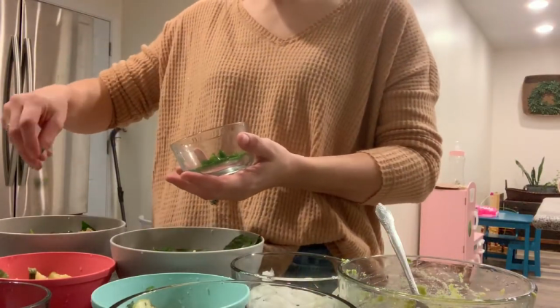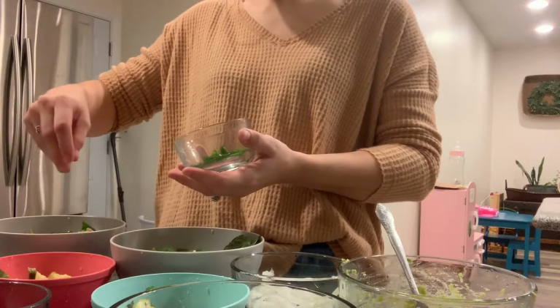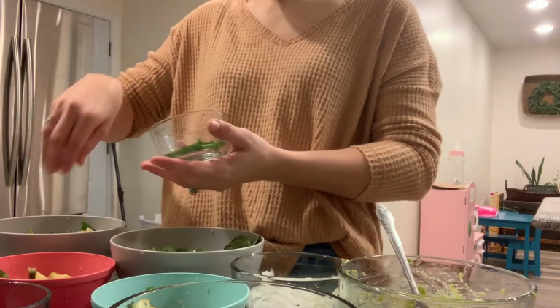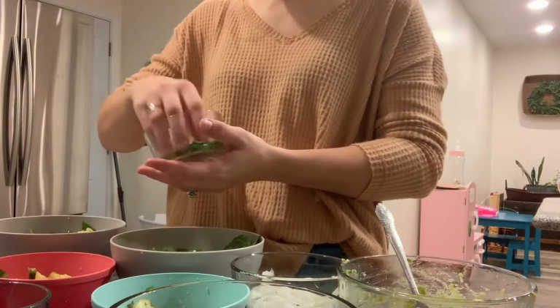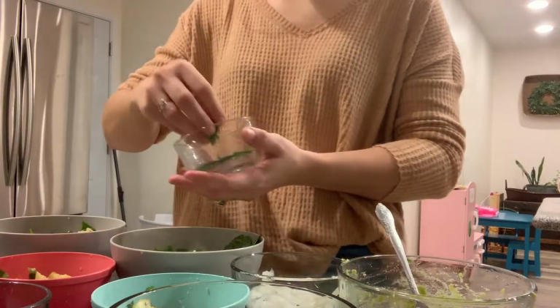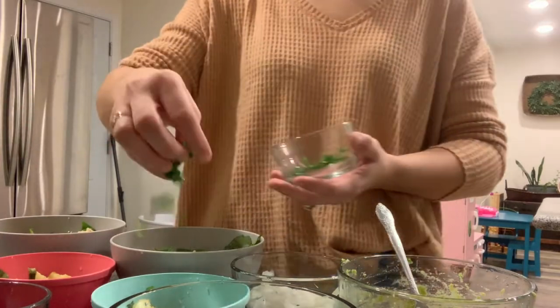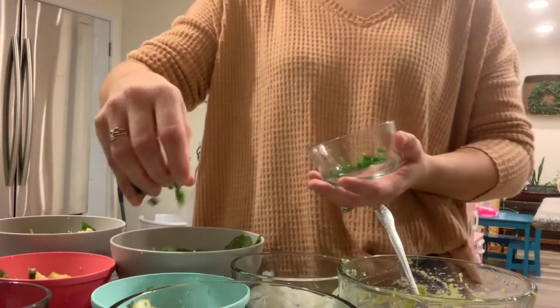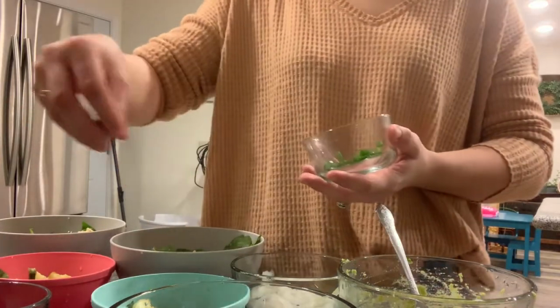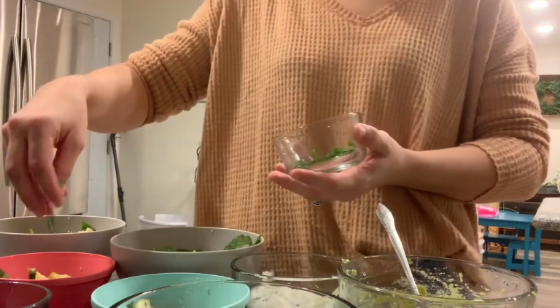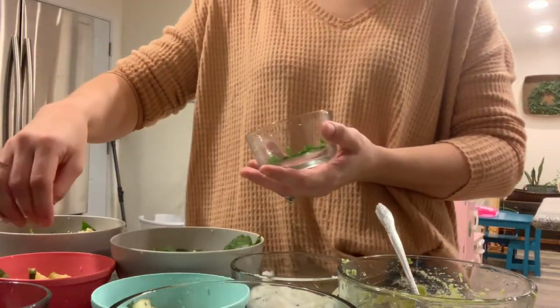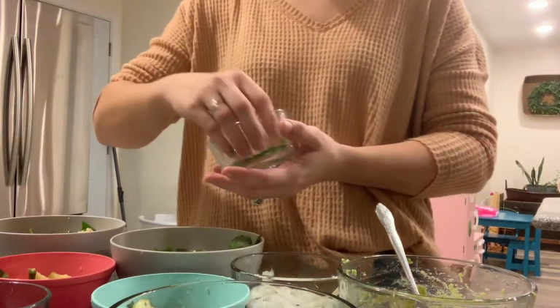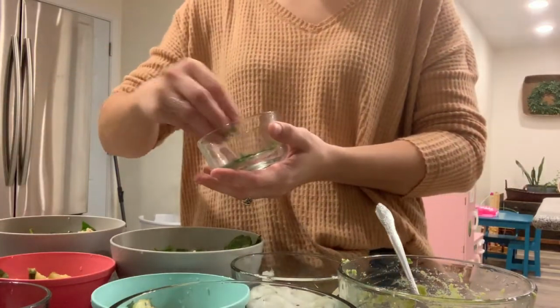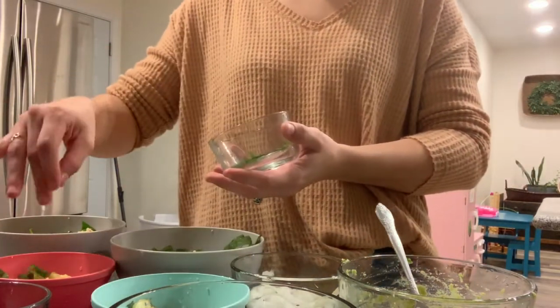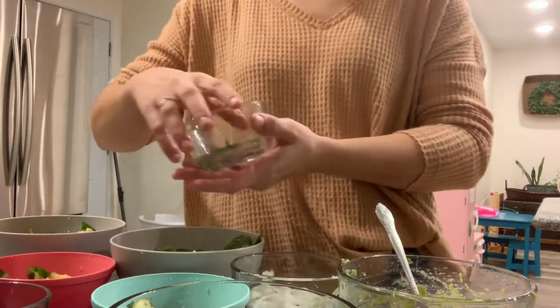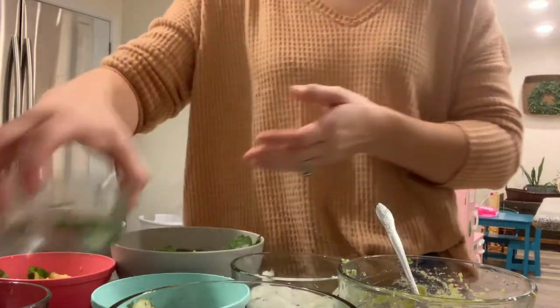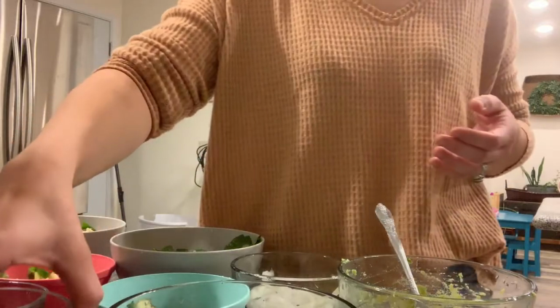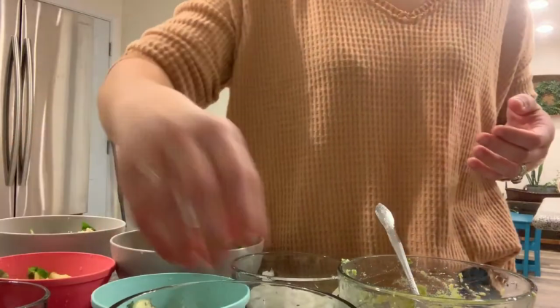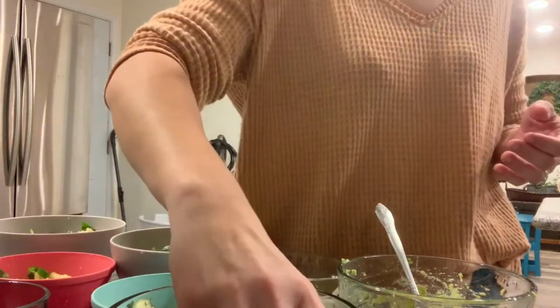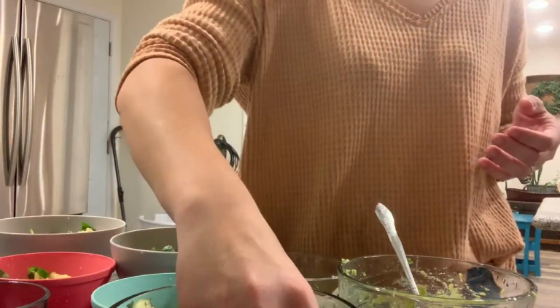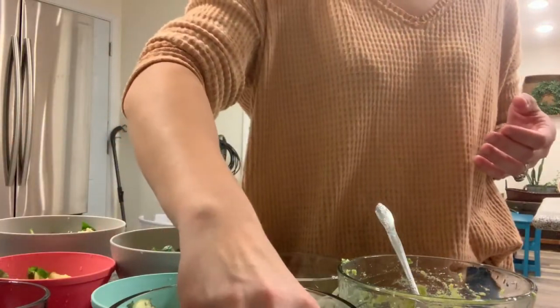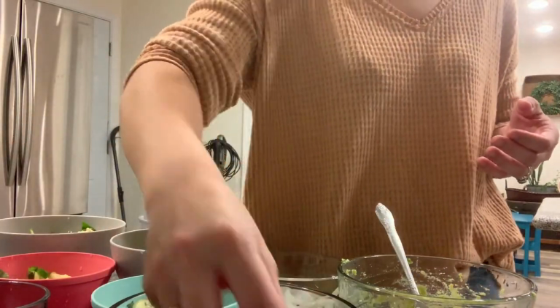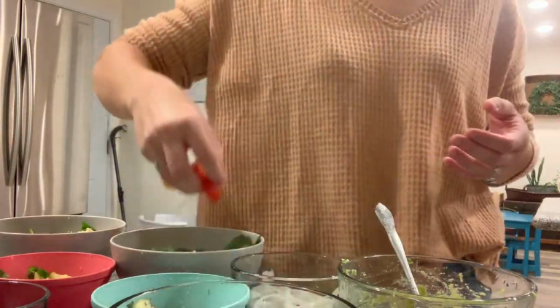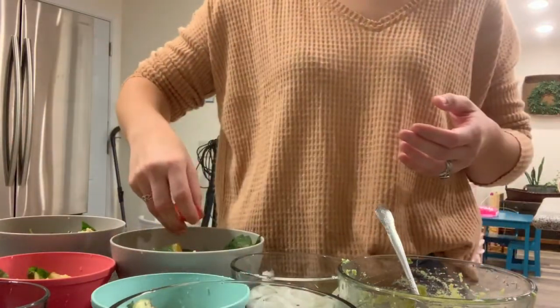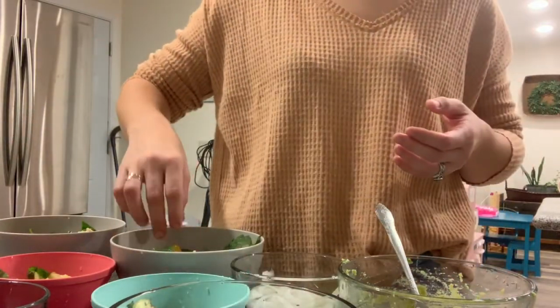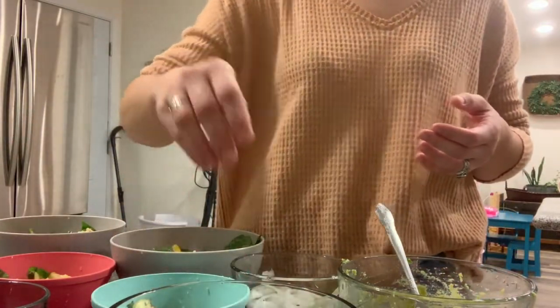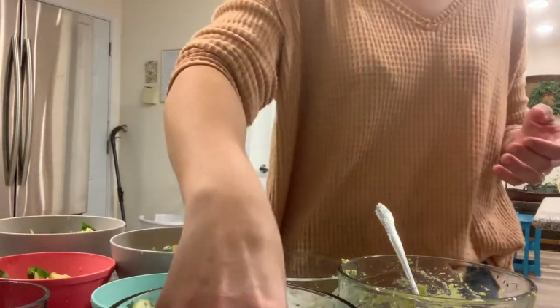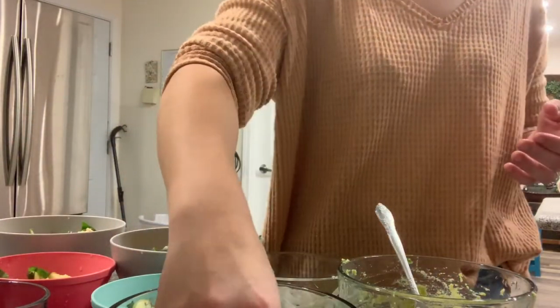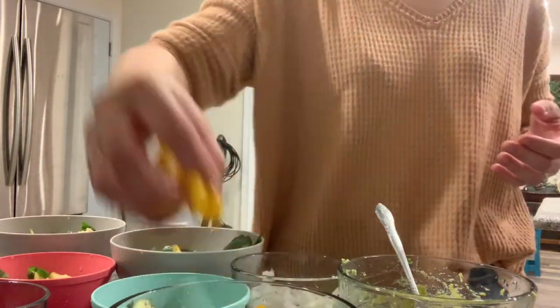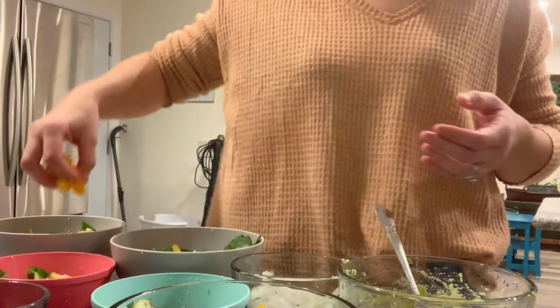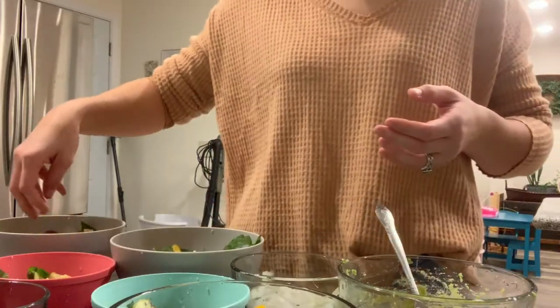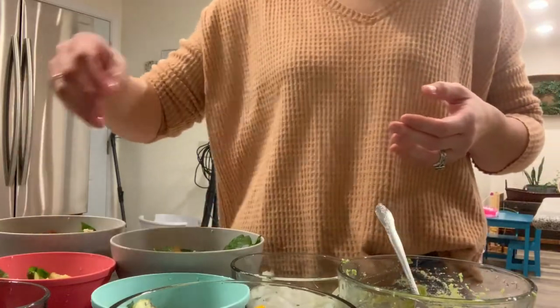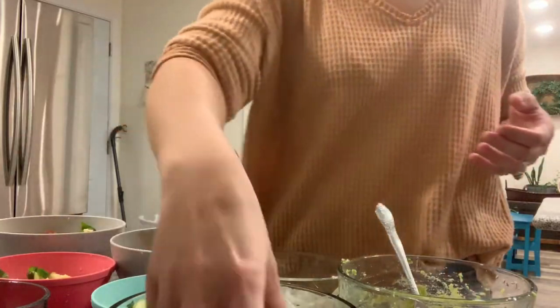I wanted to add that I didn't actually put the sauce on the girls' food. I ended up just putting sour cream and a little bit of honey mustard on their bowls and they loved it. I also added some honey mustard to our bowls as well.